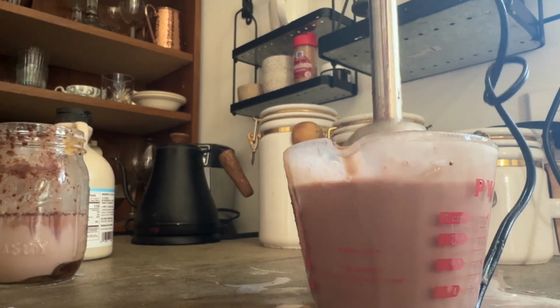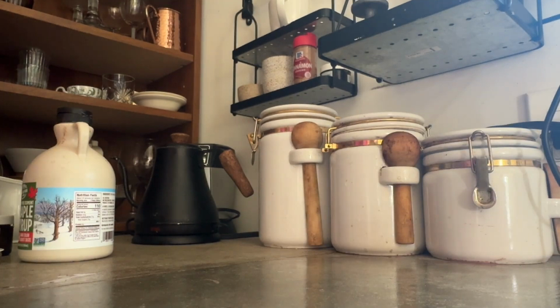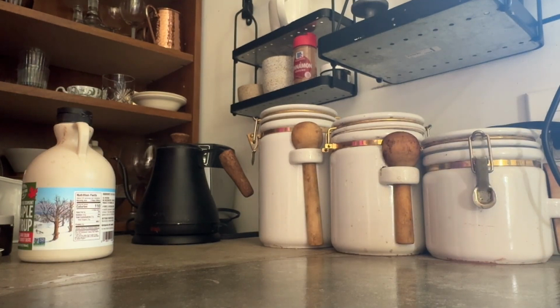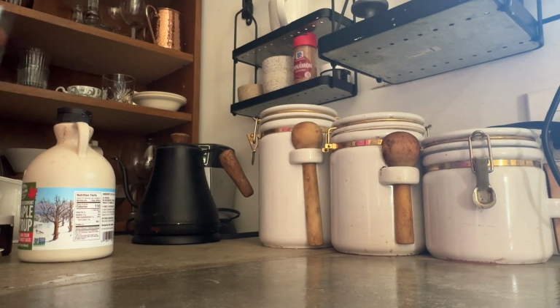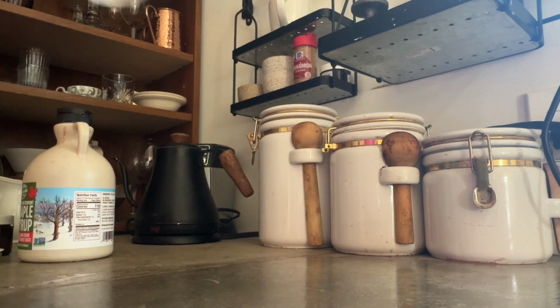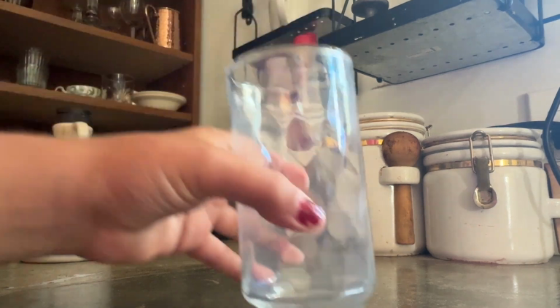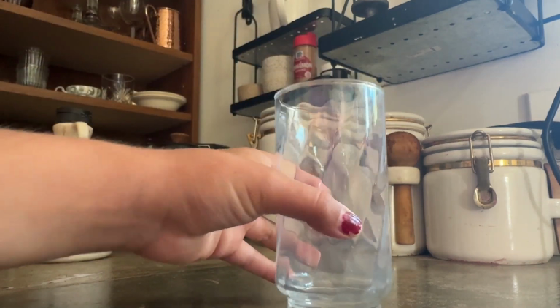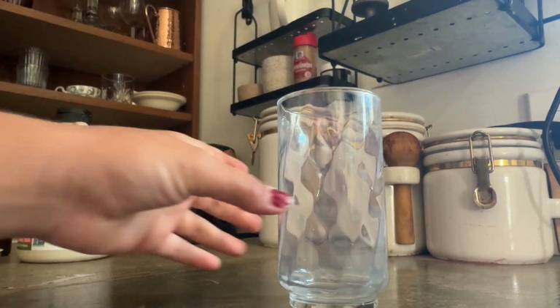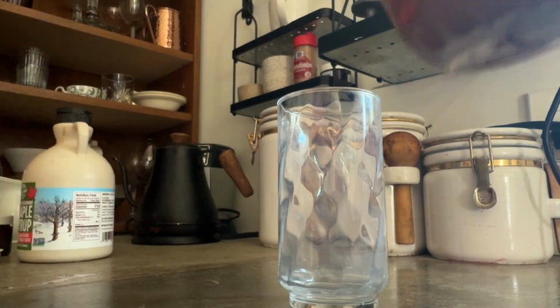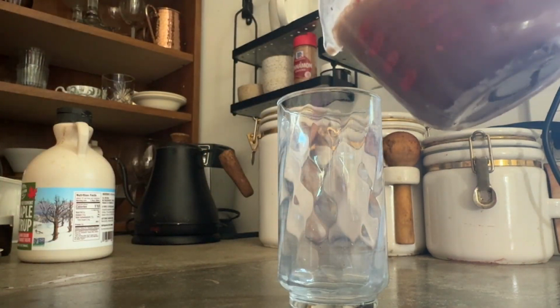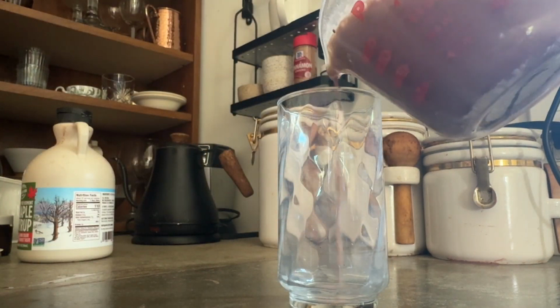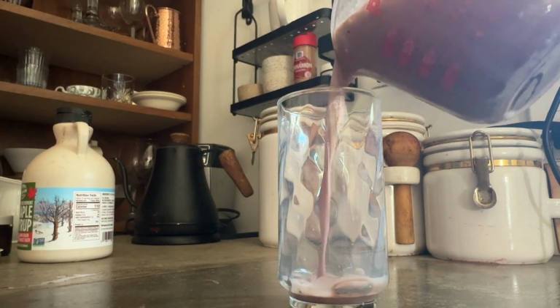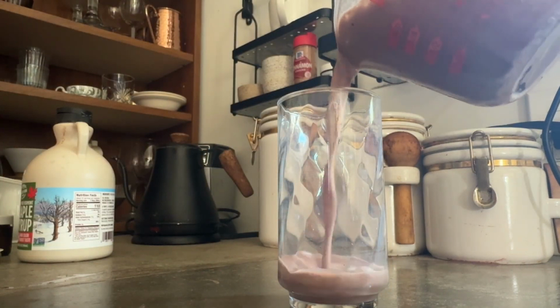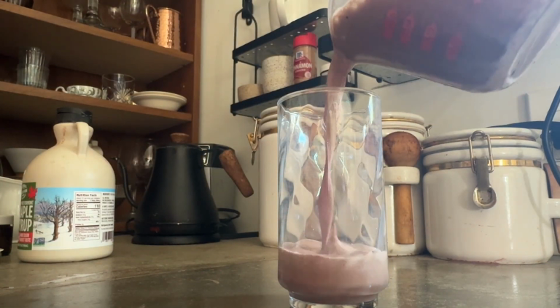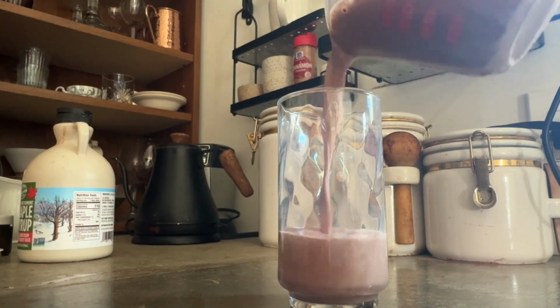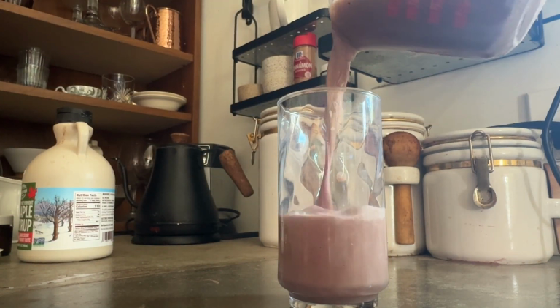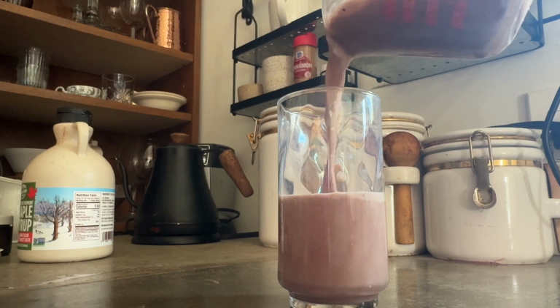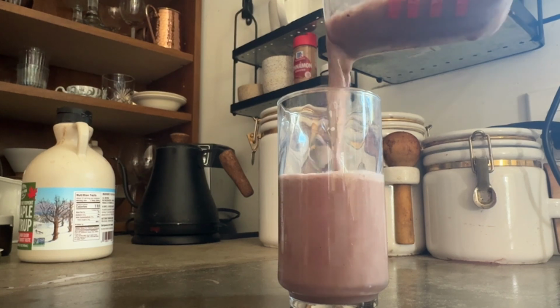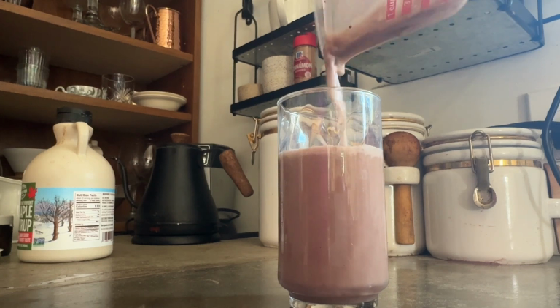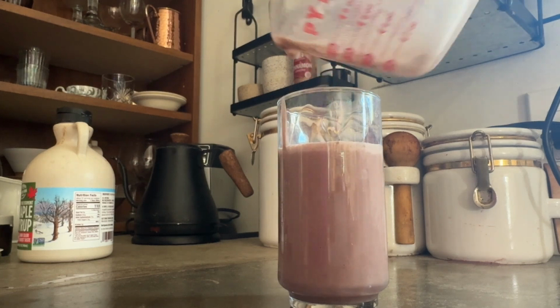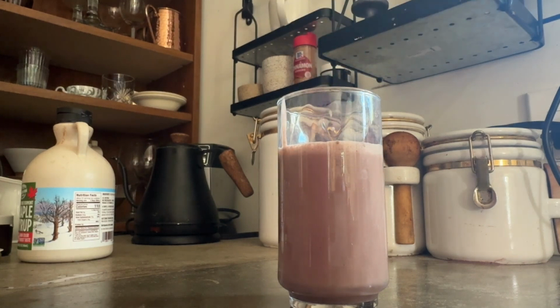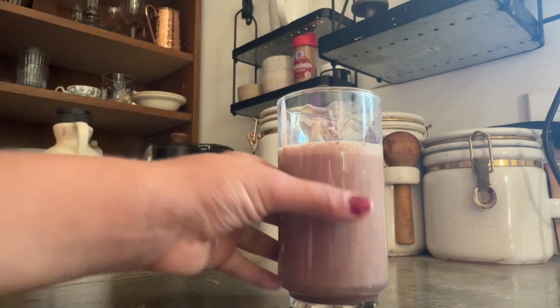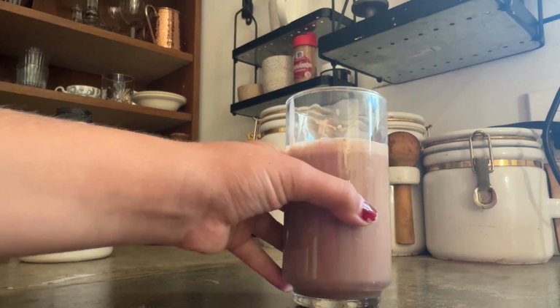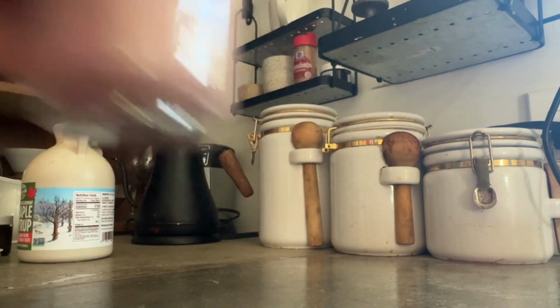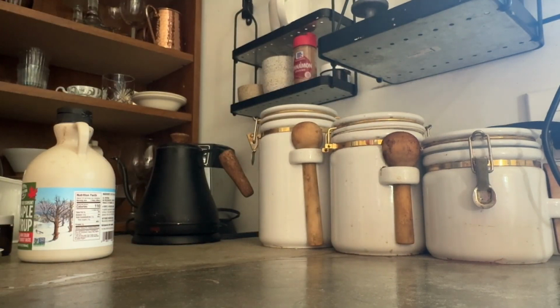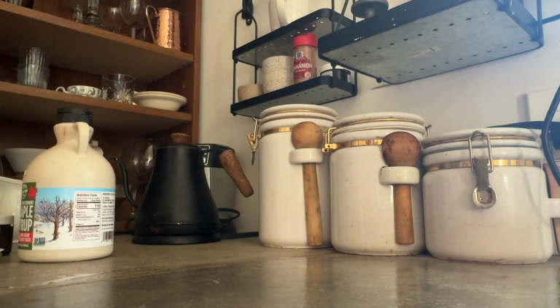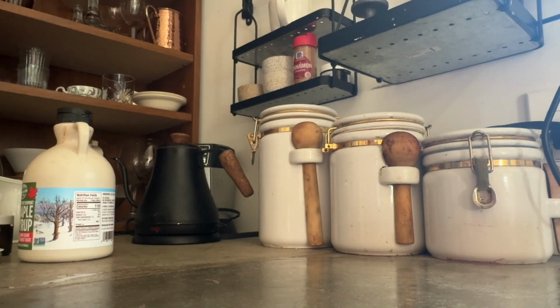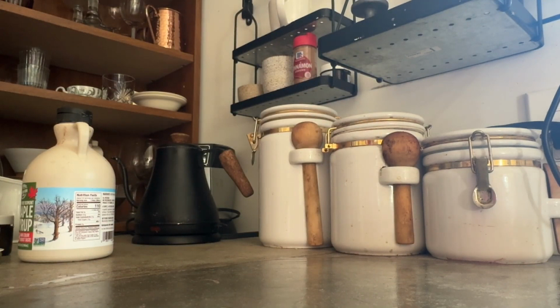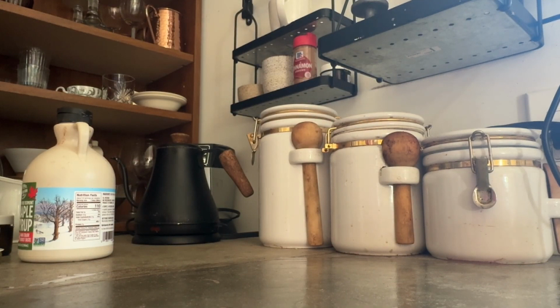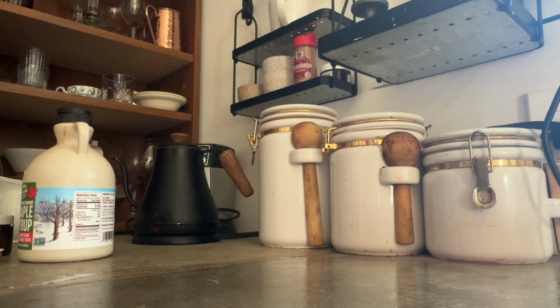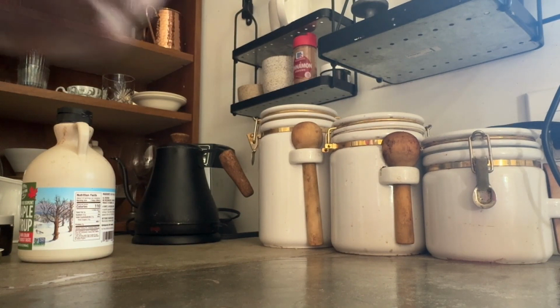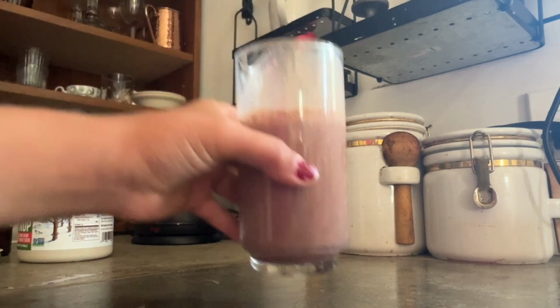And then I'm going to put it in a glass and let's try it. Mmm, yummy.